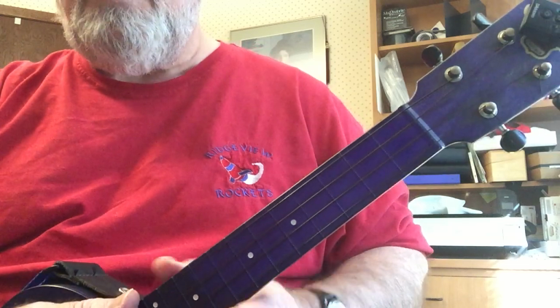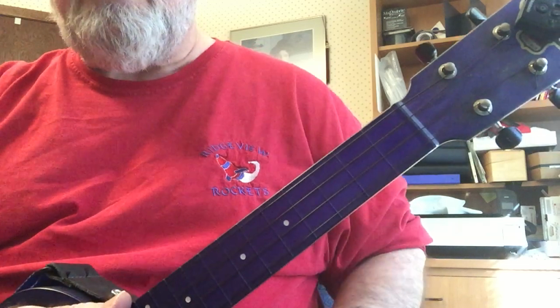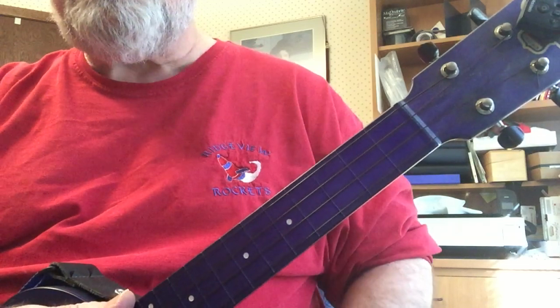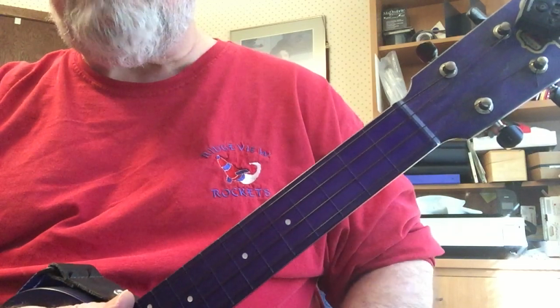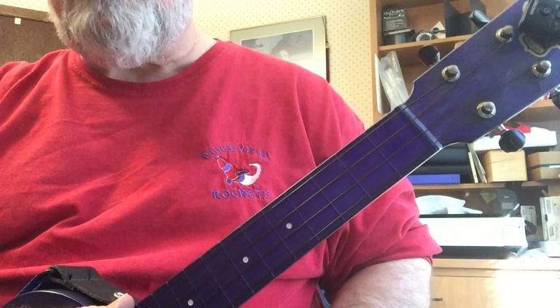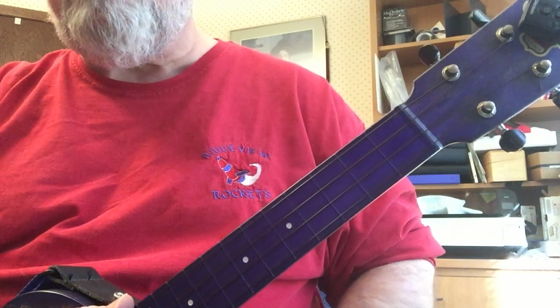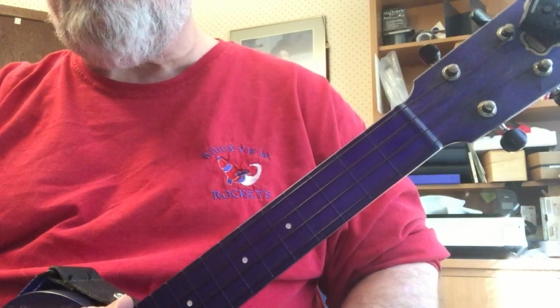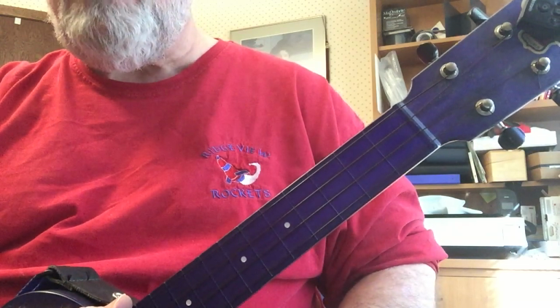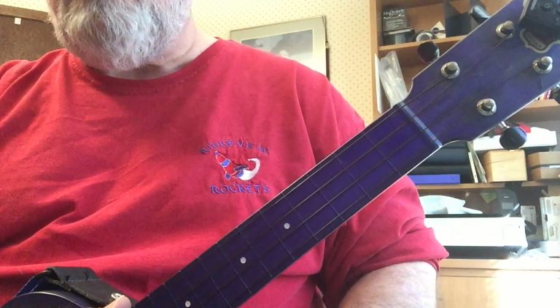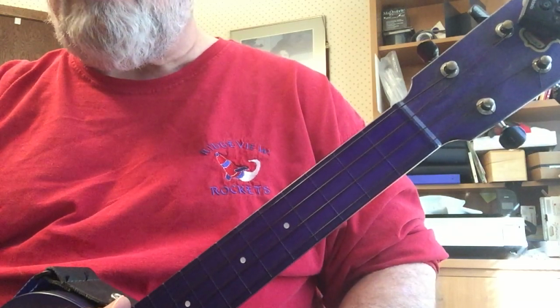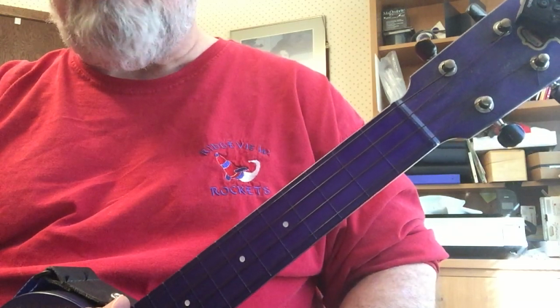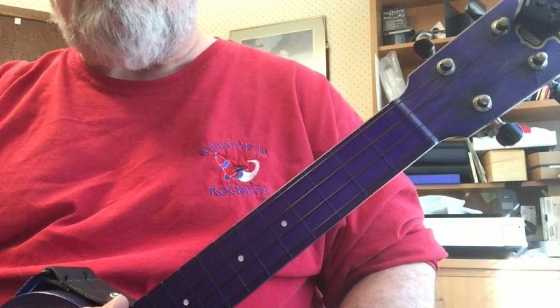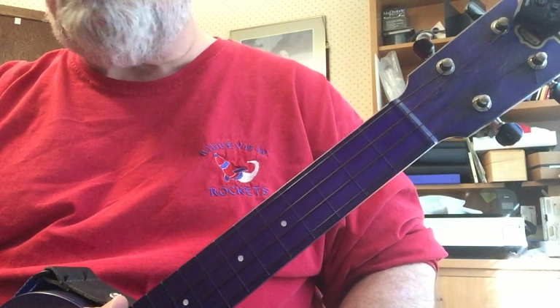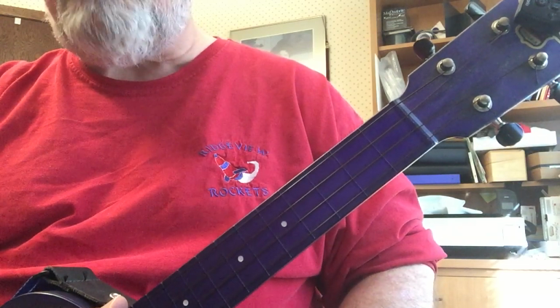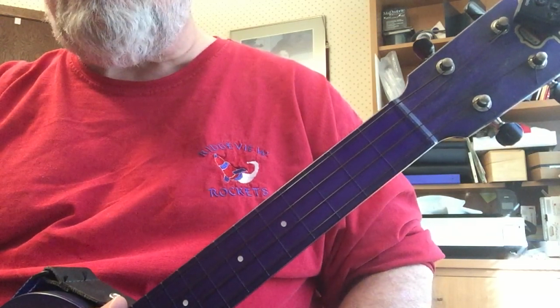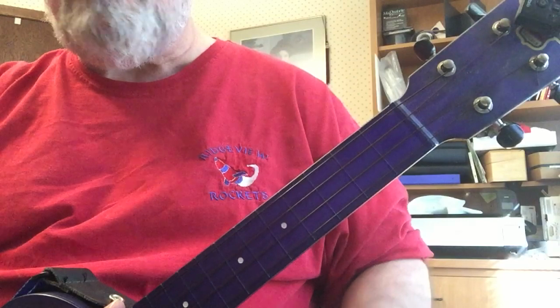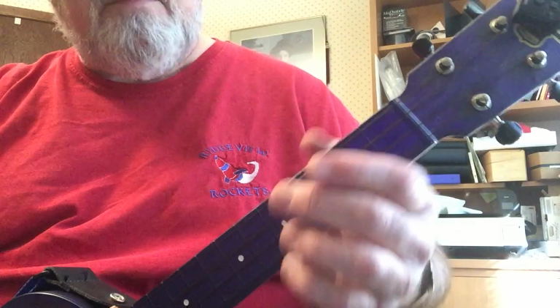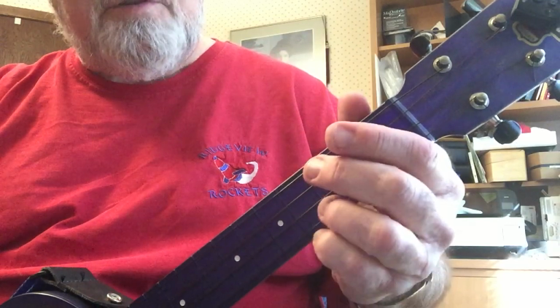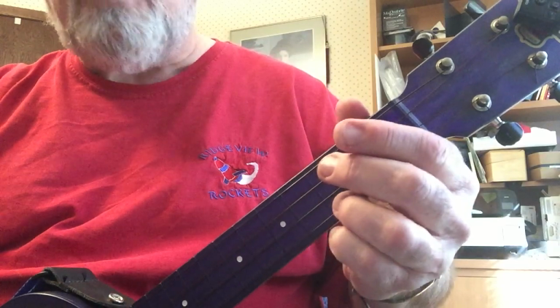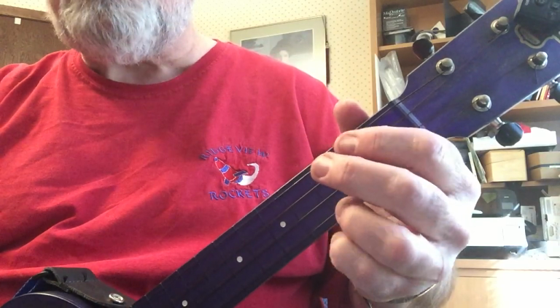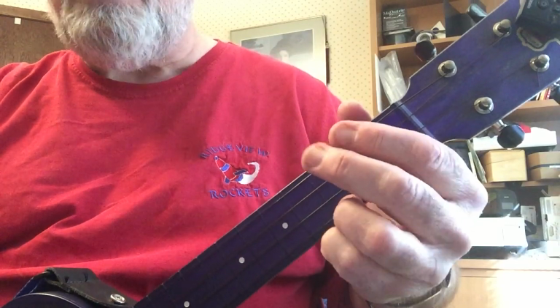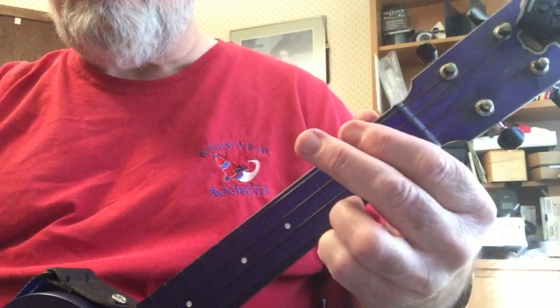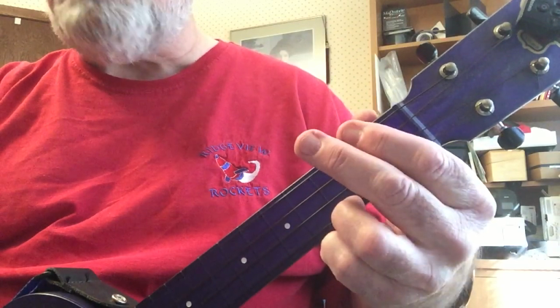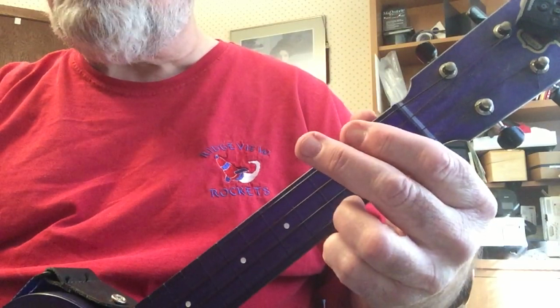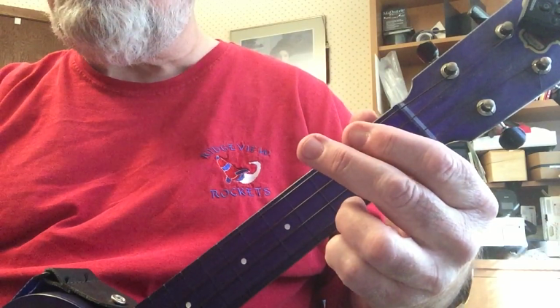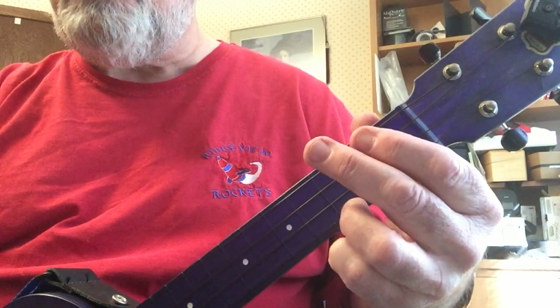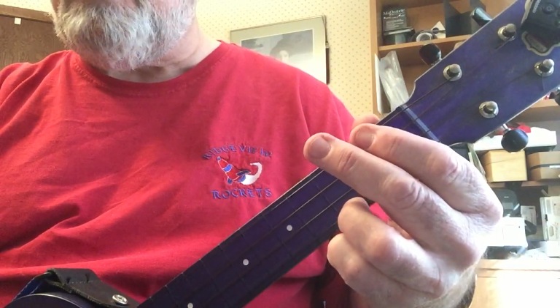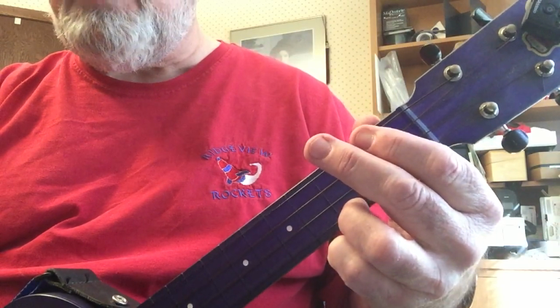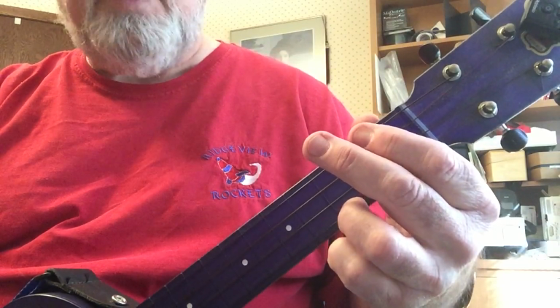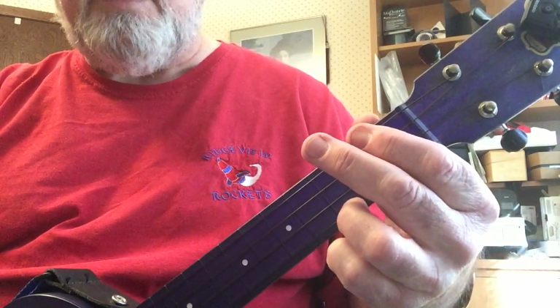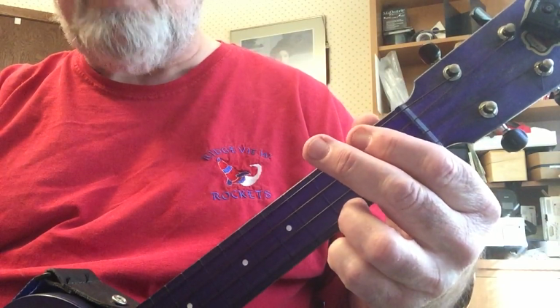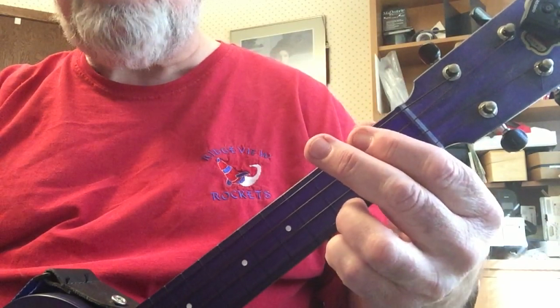Hi, this is going to be a very brief video talking about blues shuffle notes, the bass notes. We did it a little bit last week at the Wednesday Jam.